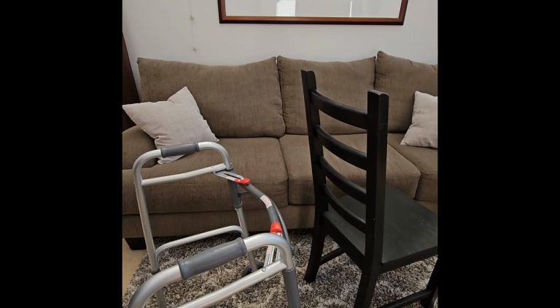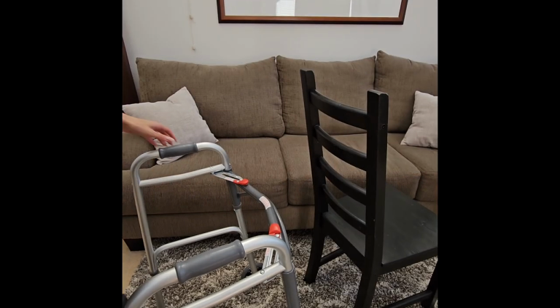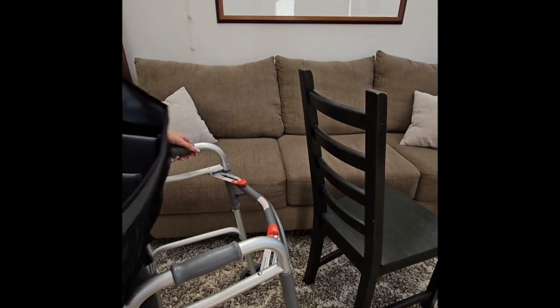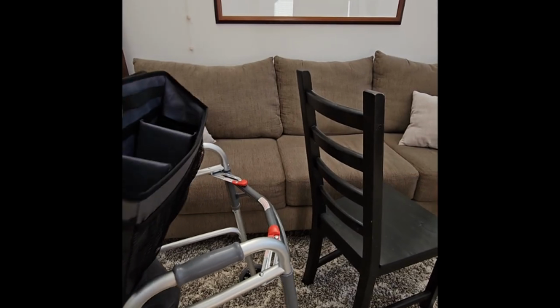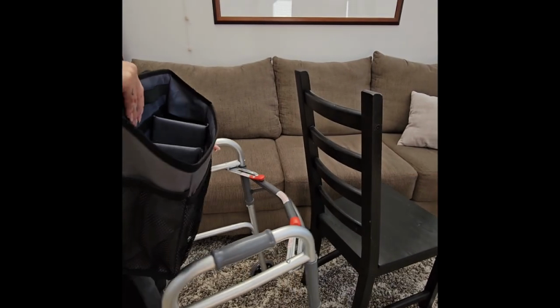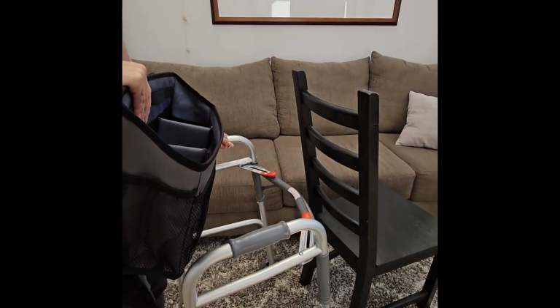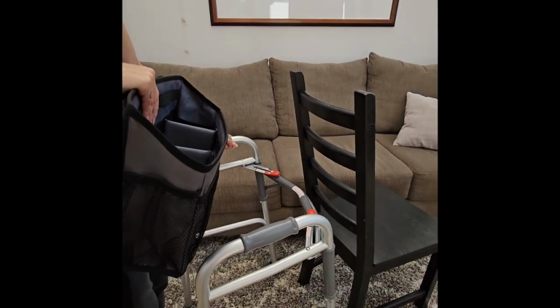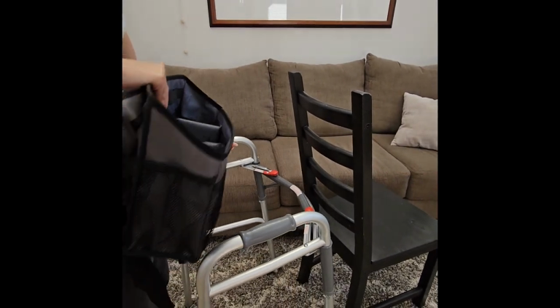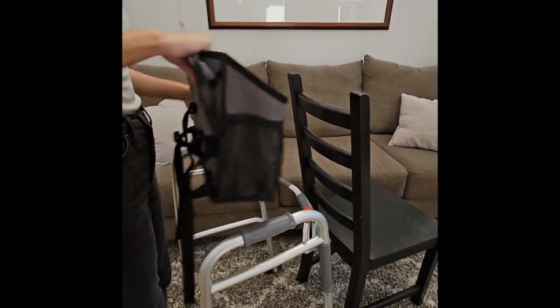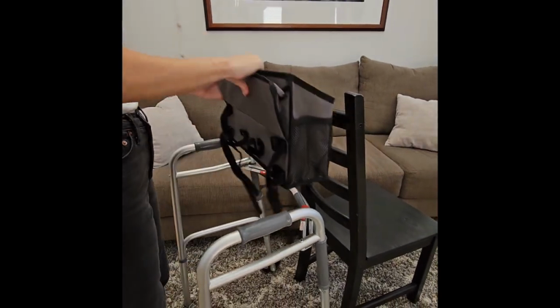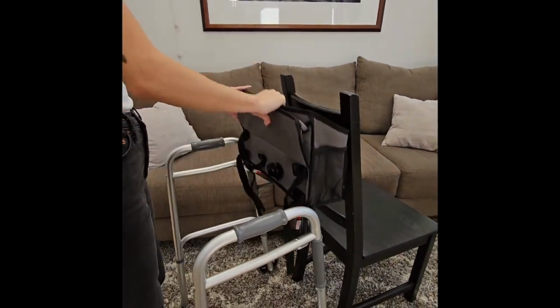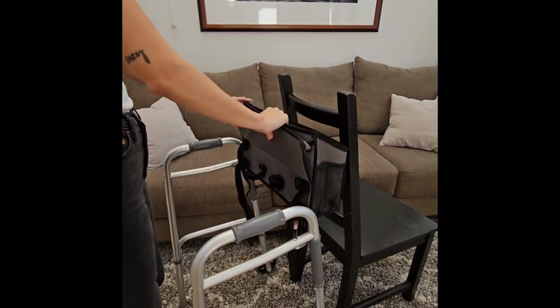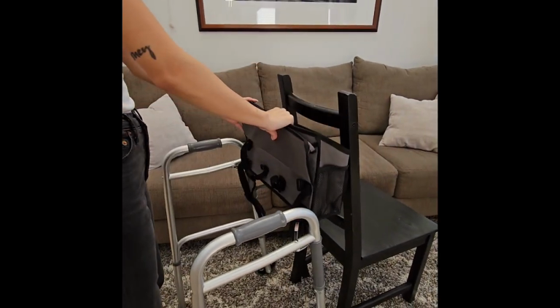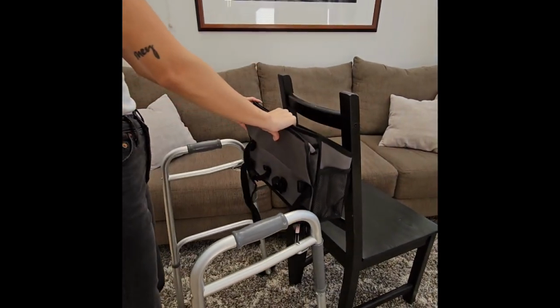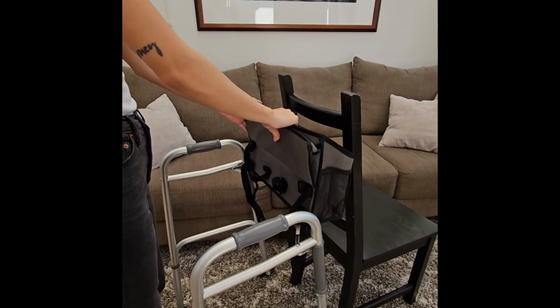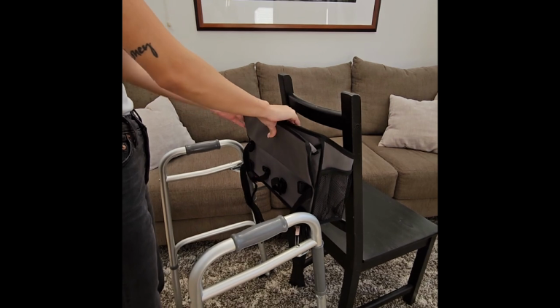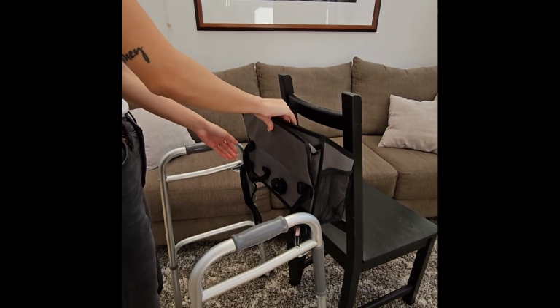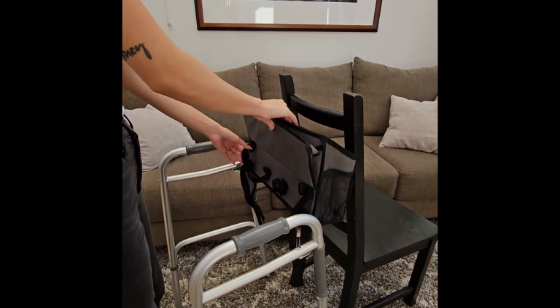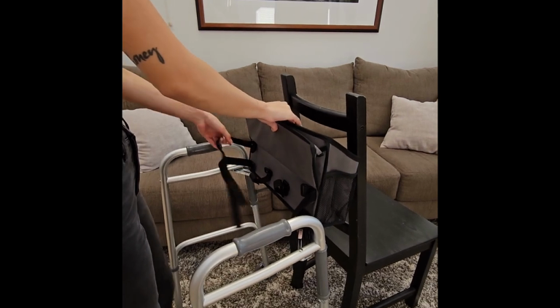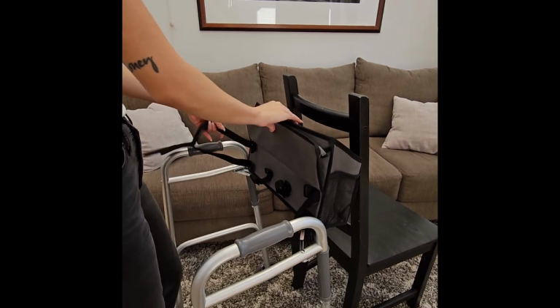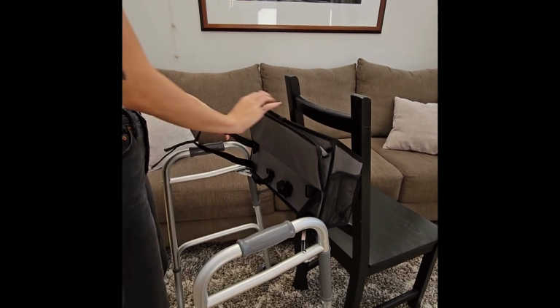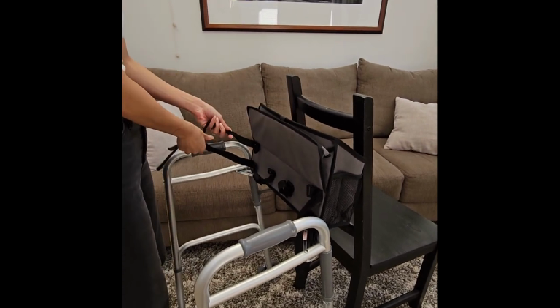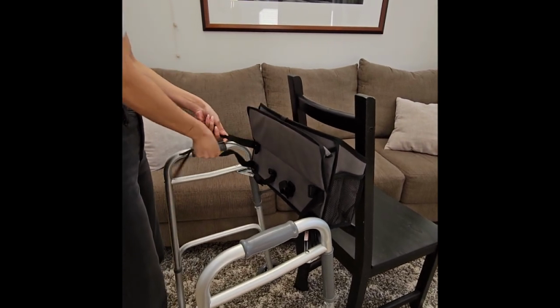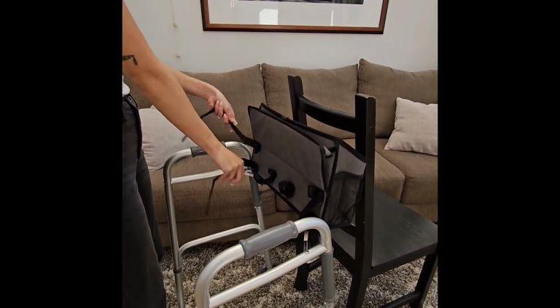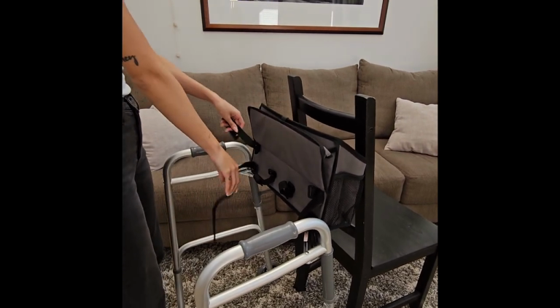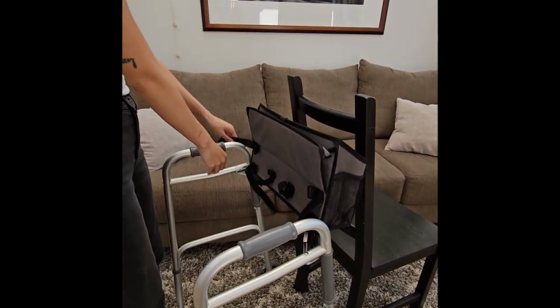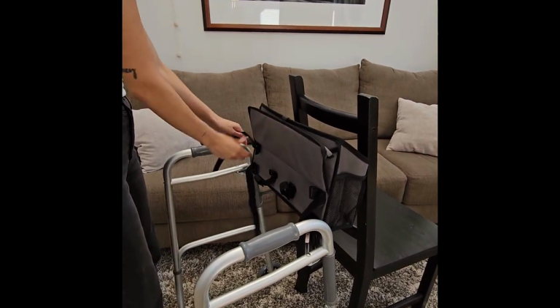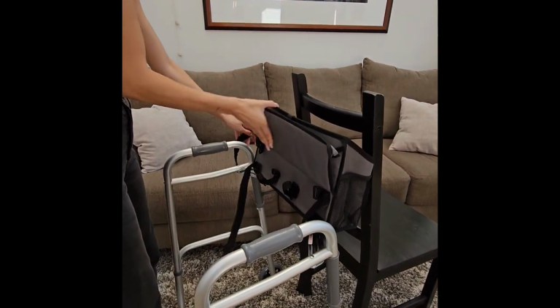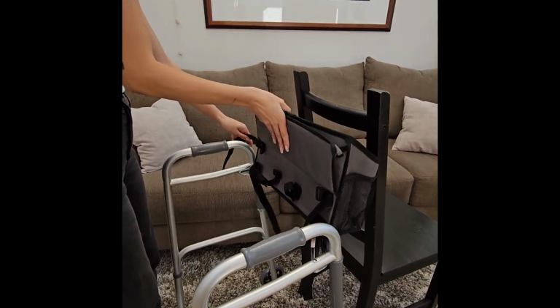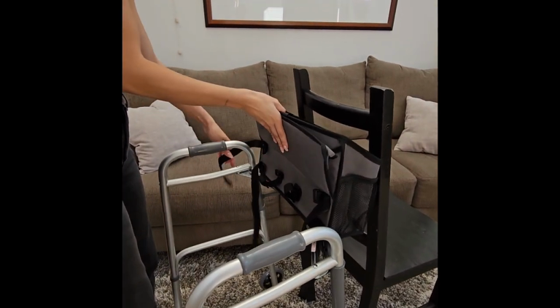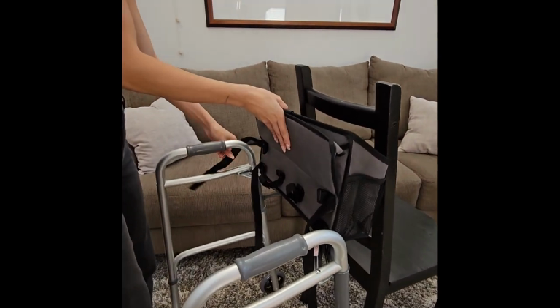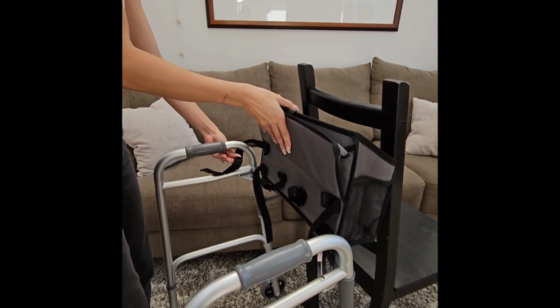To begin installation onto your walker, use the back of a chair or a wall to help balance the bag on the top rail of your walker.